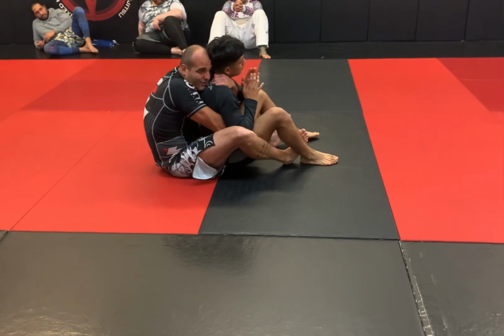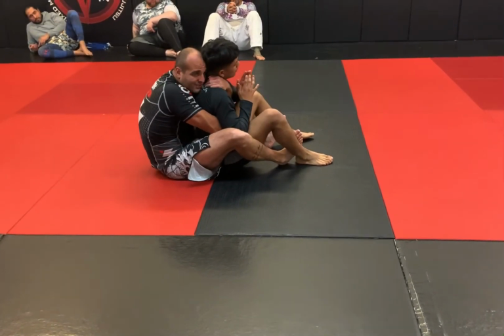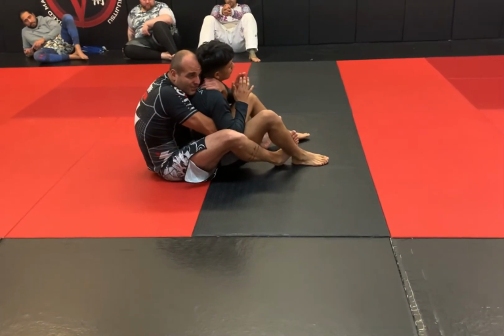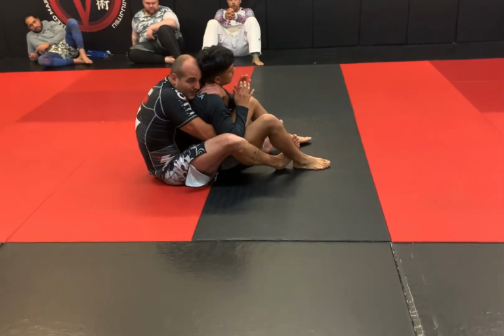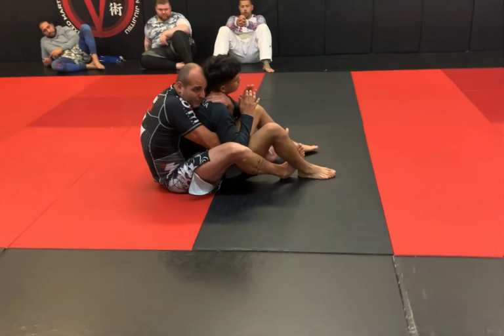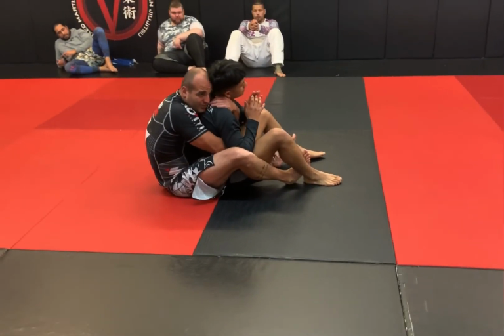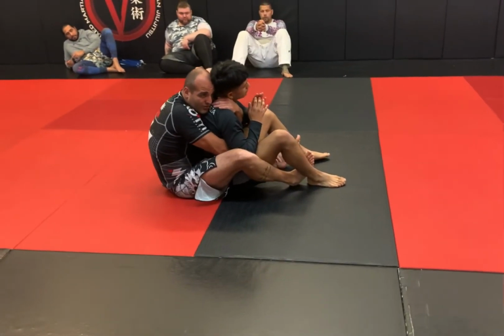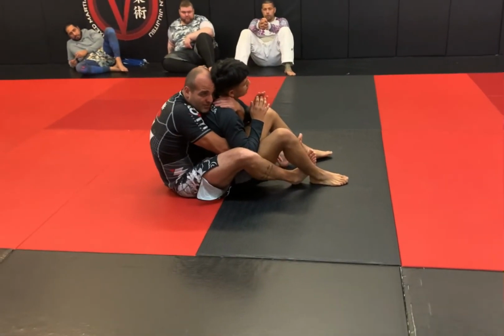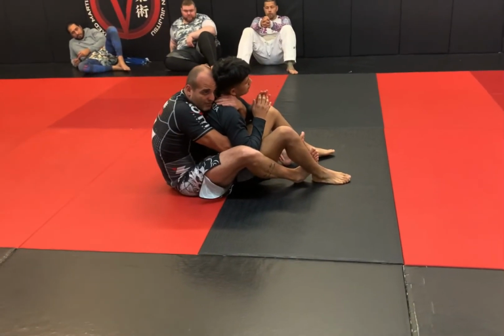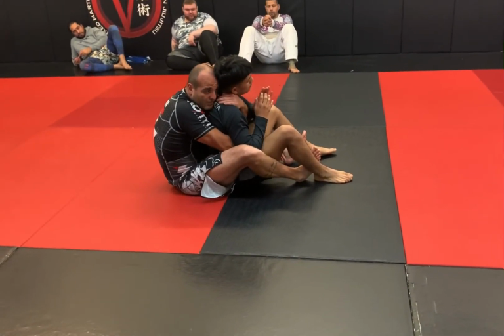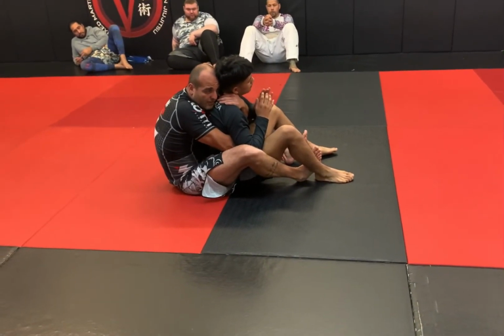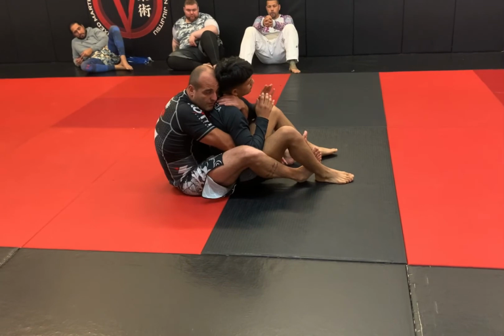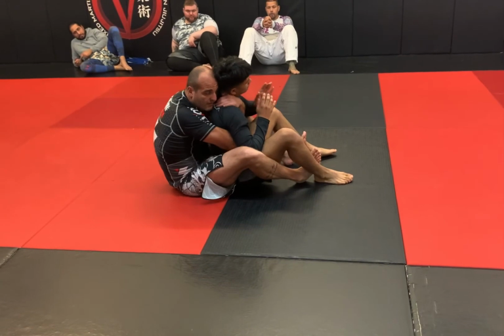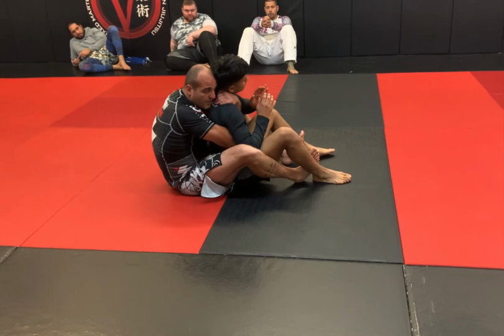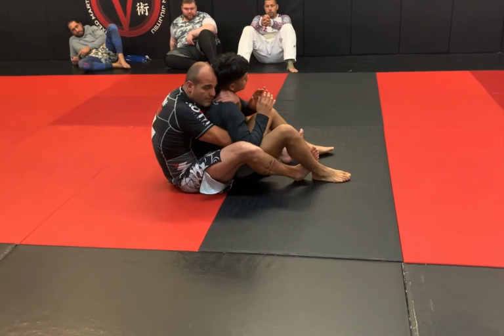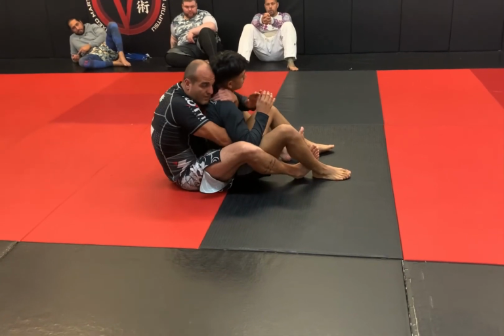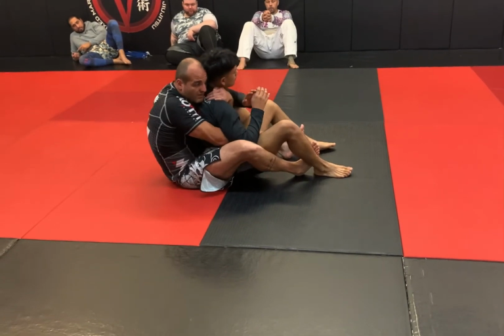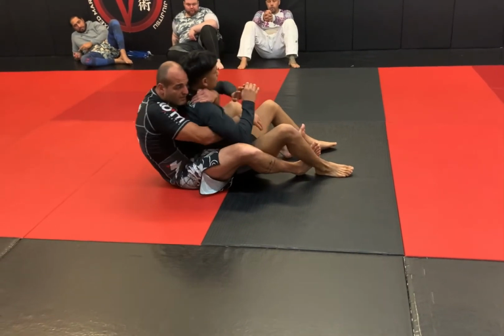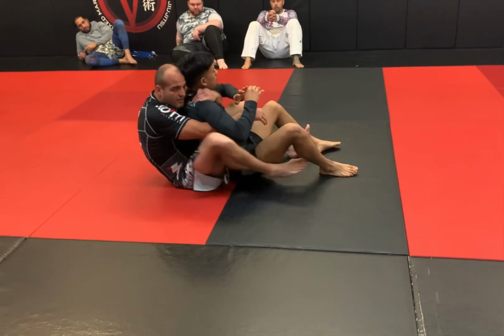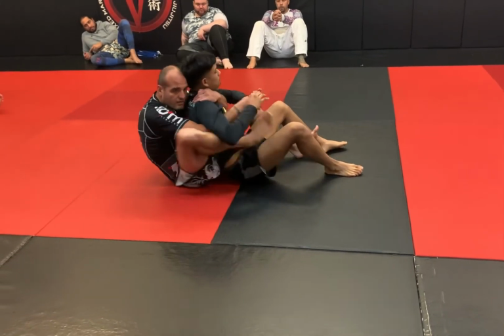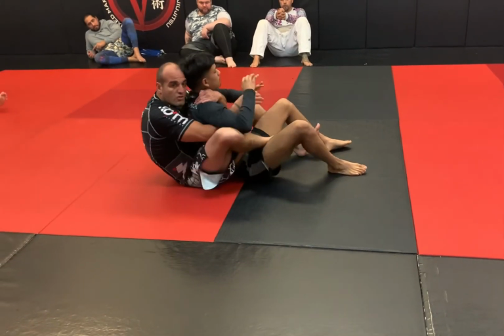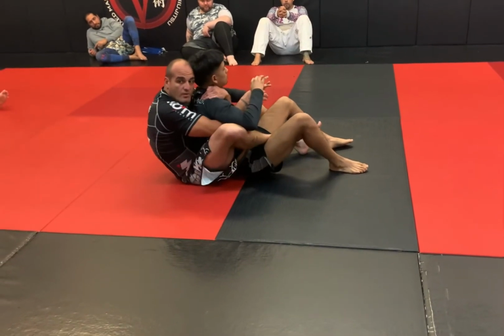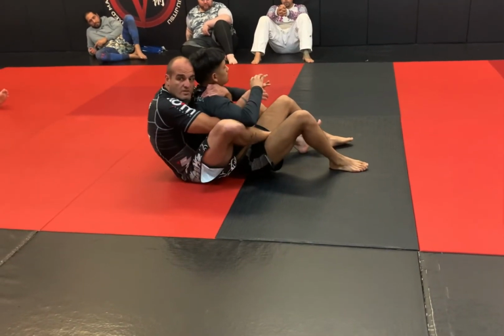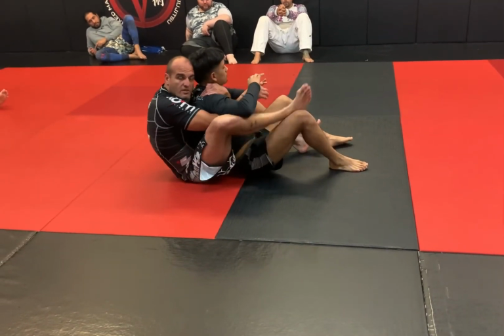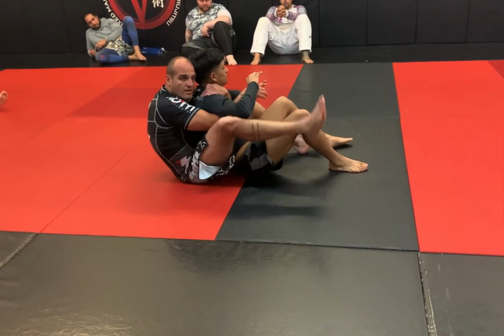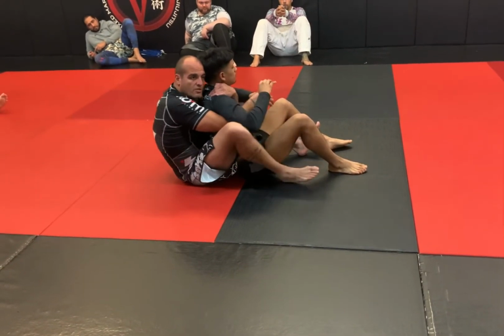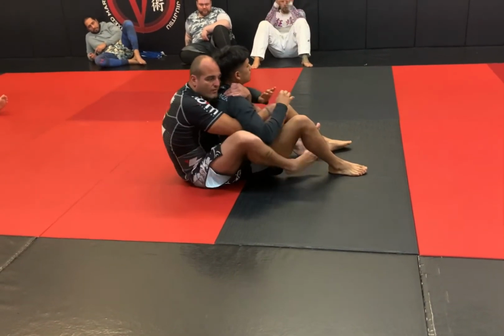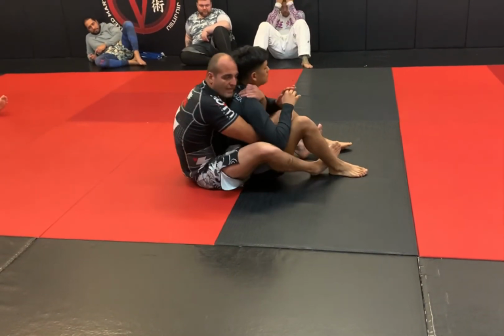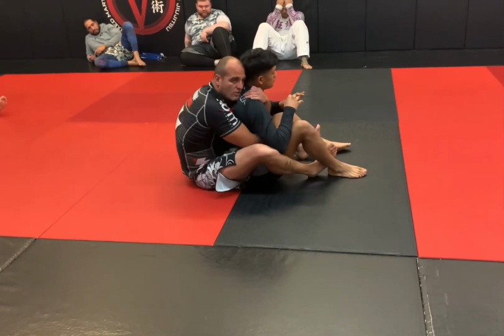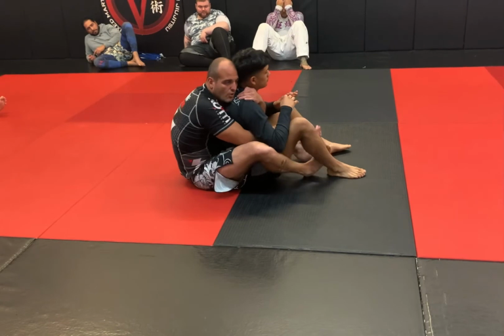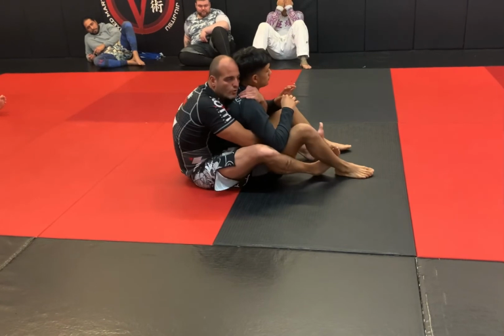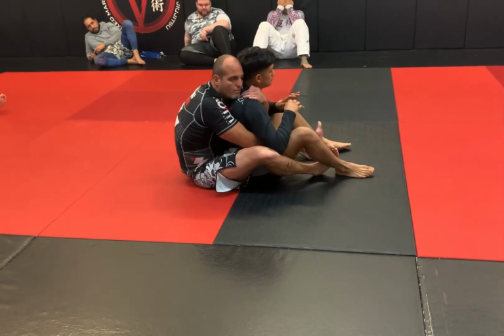It's less surface area that I really have to cover. If he's bigger, hooks can go in easy. So if you can't get hooks, then go into a crab ride.